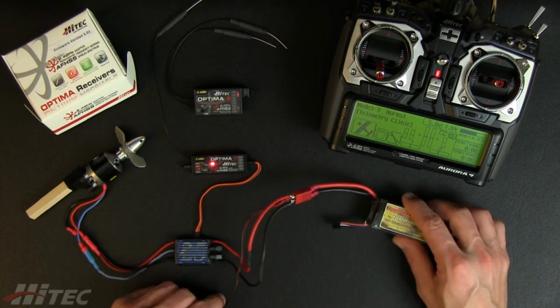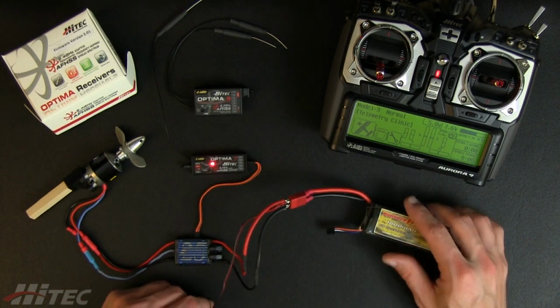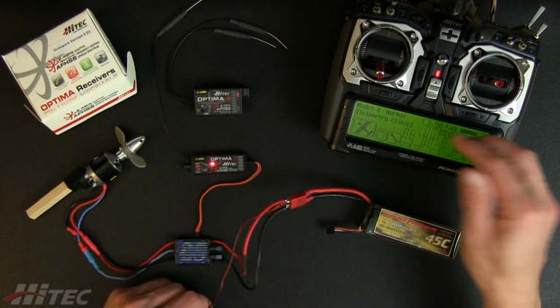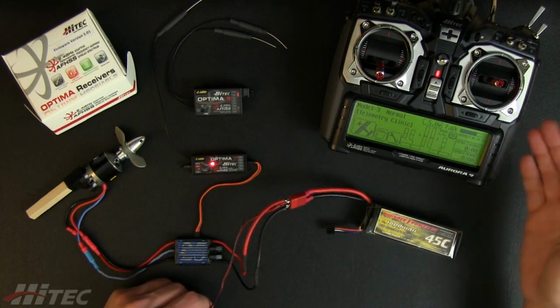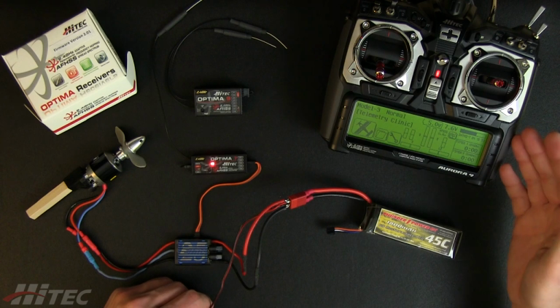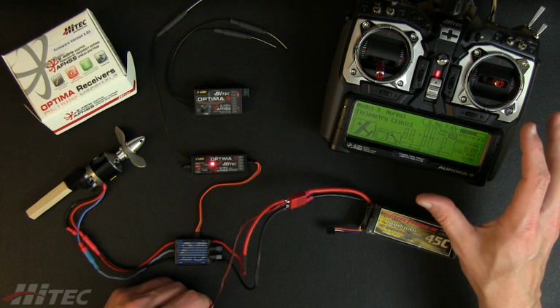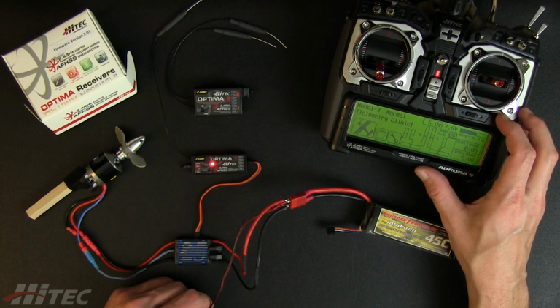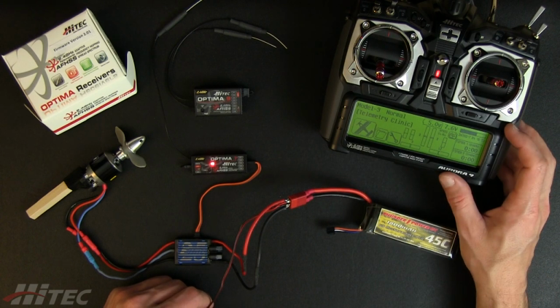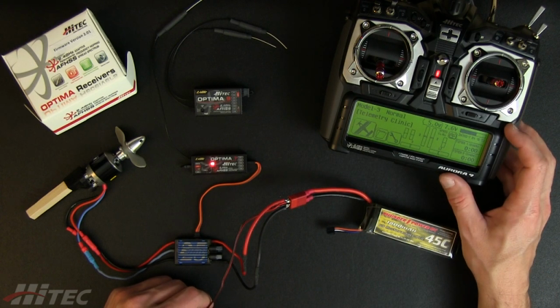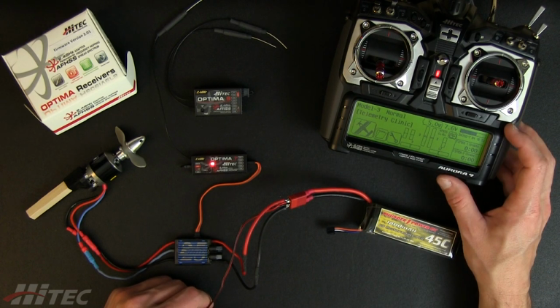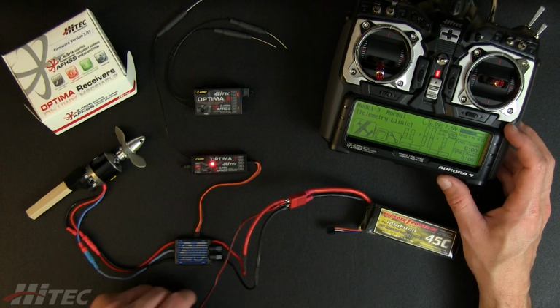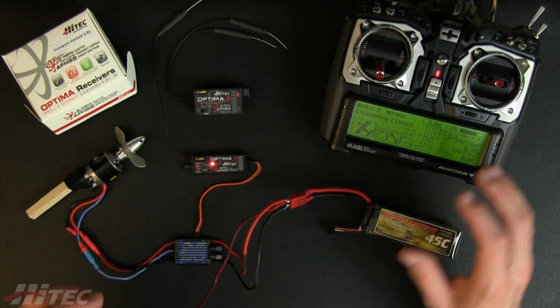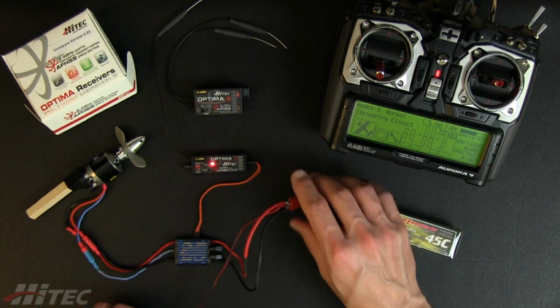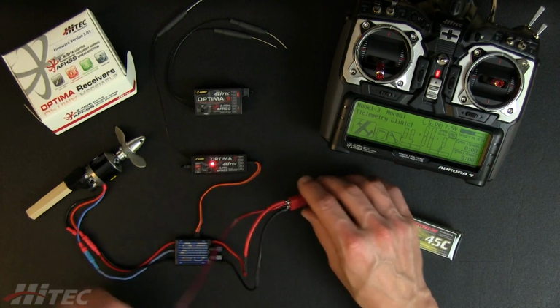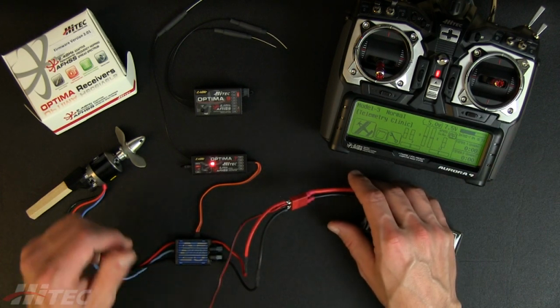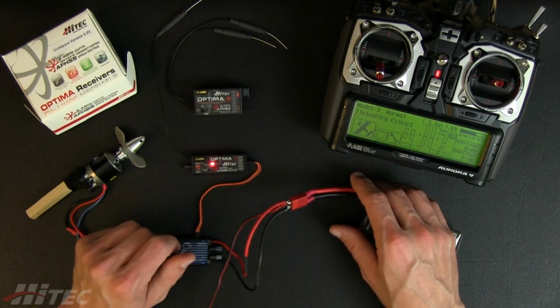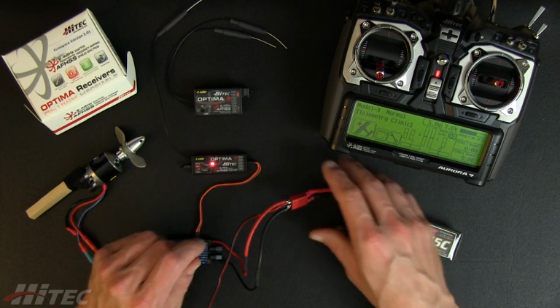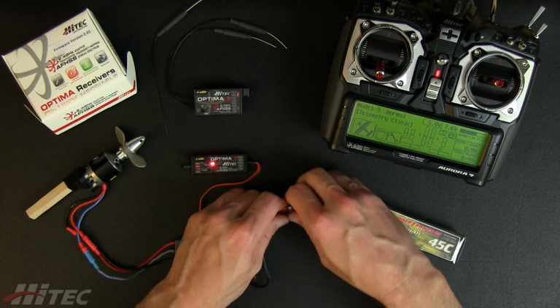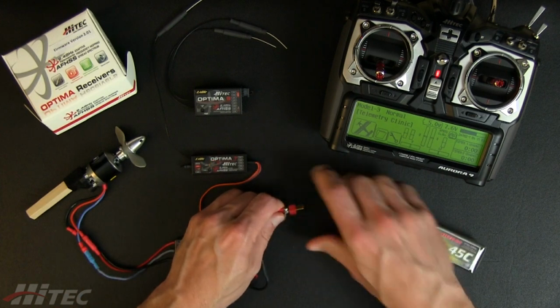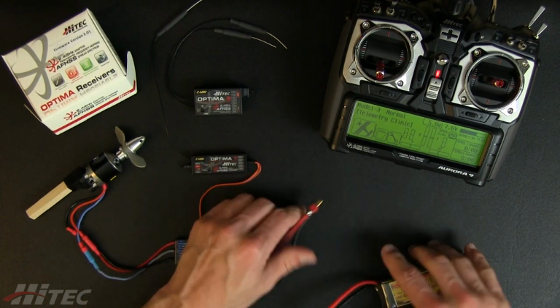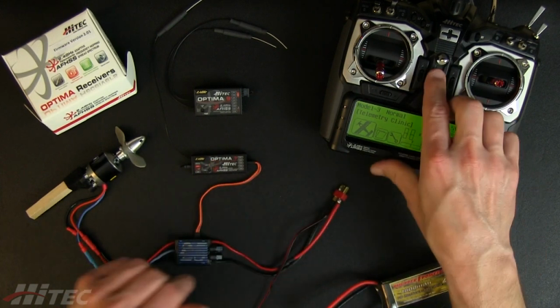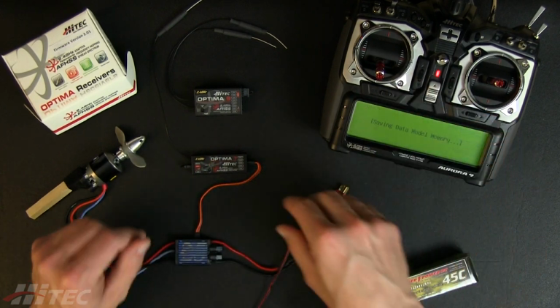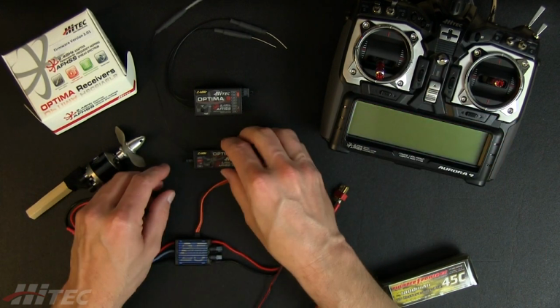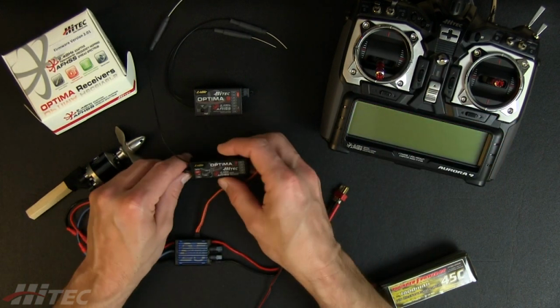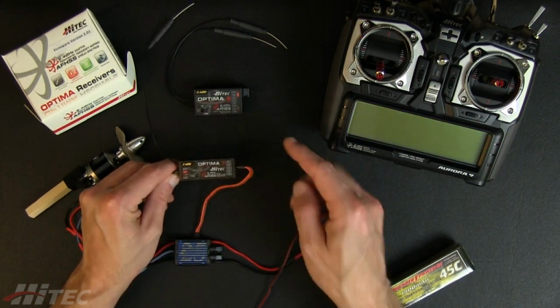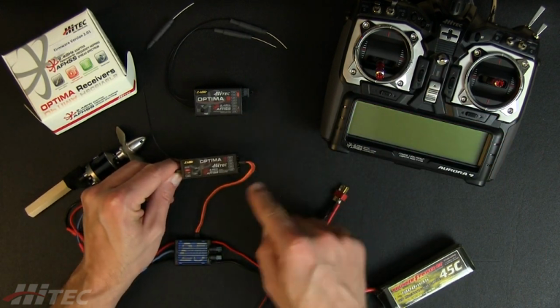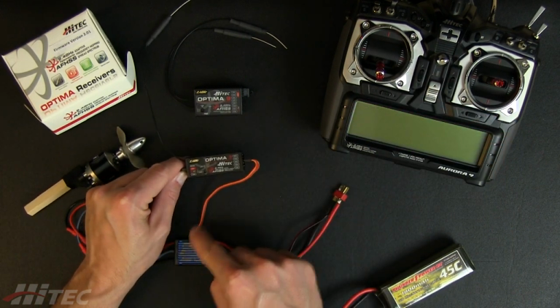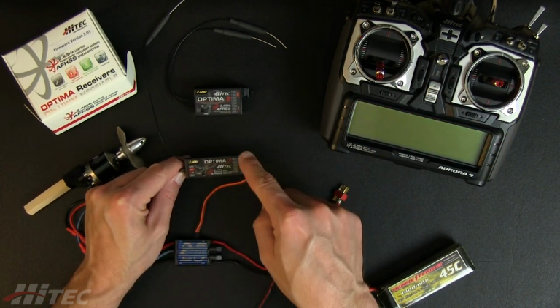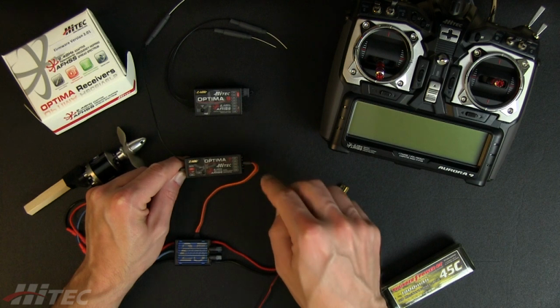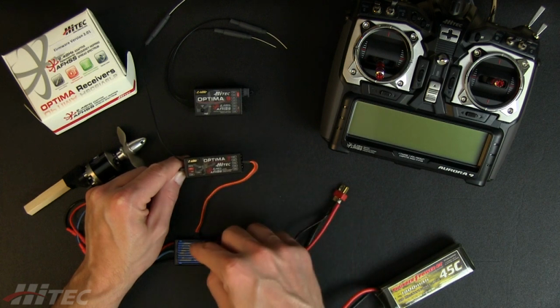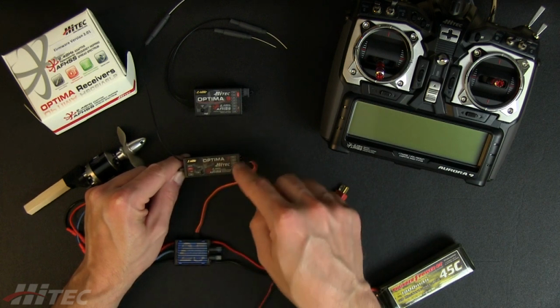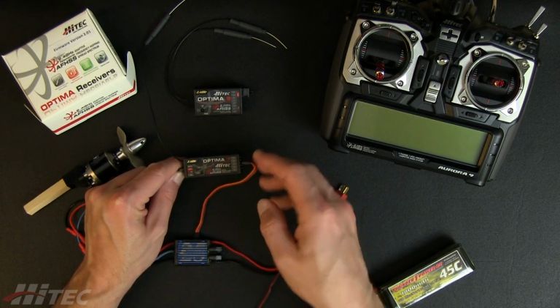This is connected, and that's what you normally see from the Aurora 9. If we take advantage of the SPC port, all we're going to do is power things down, and then we leave the ESC connection in because you still need BEC power.